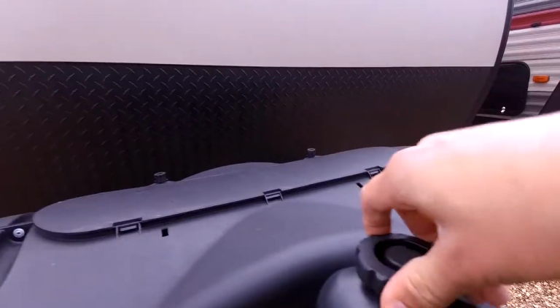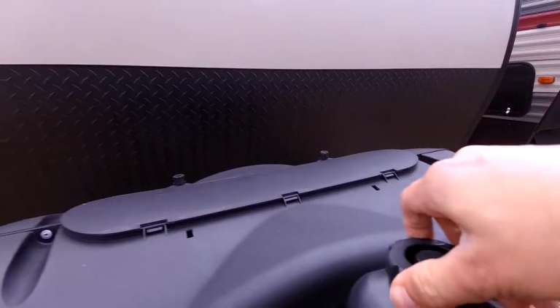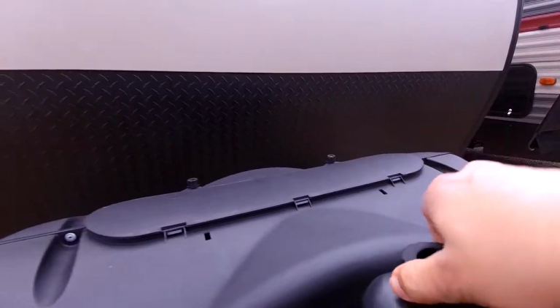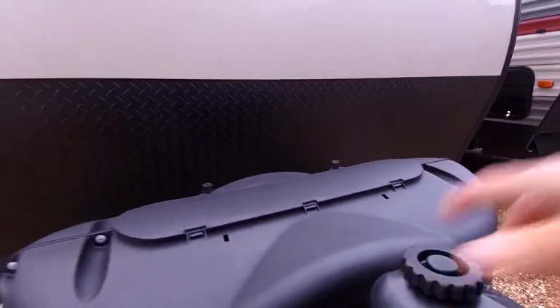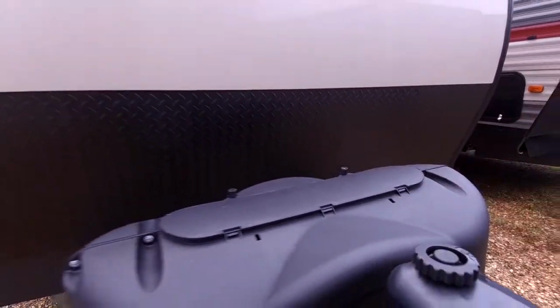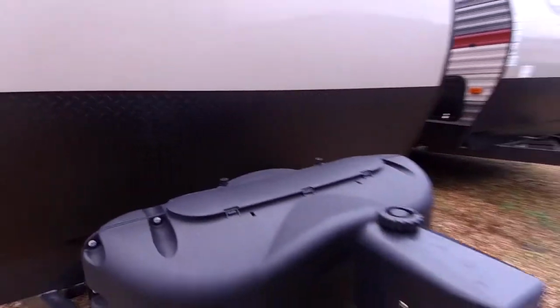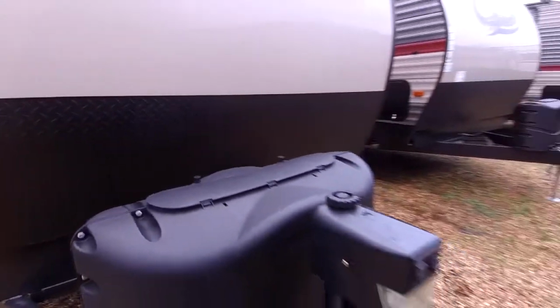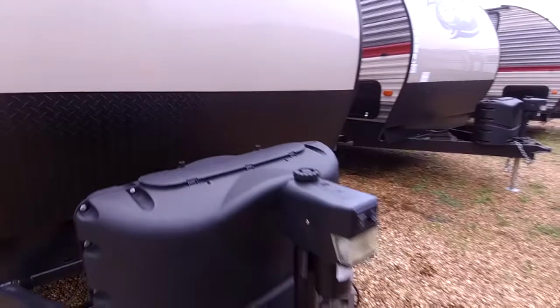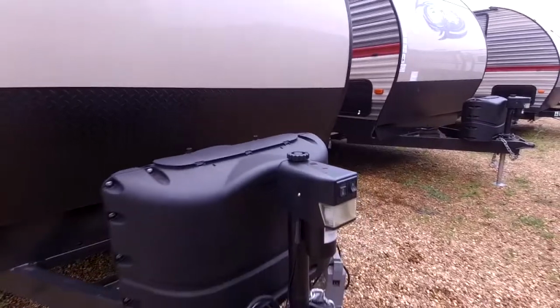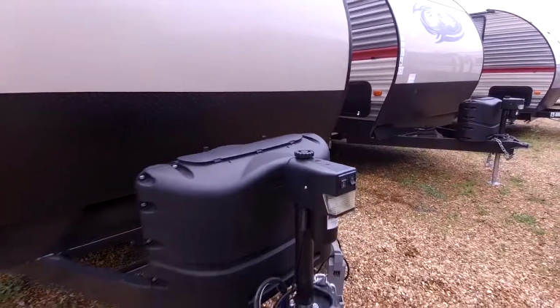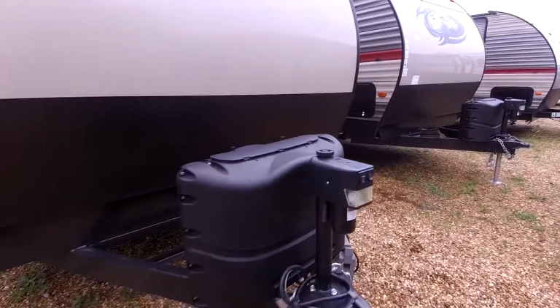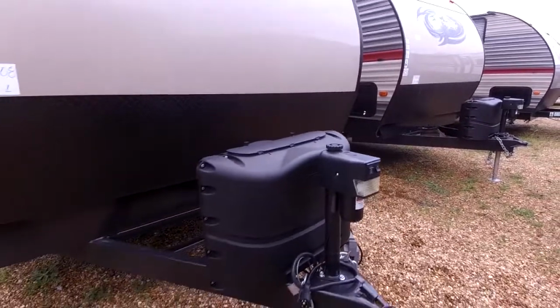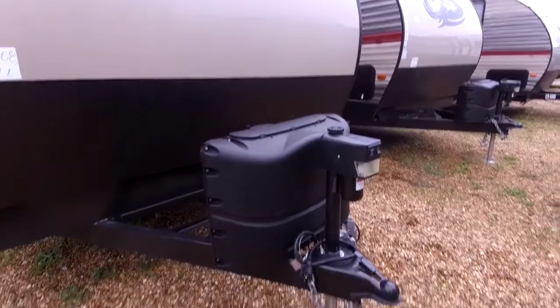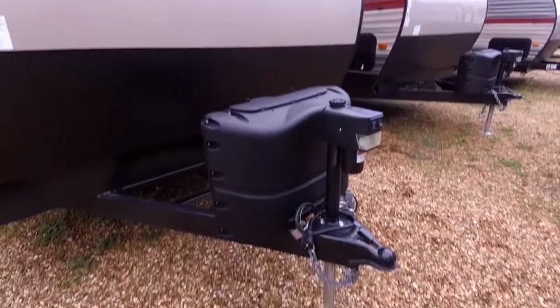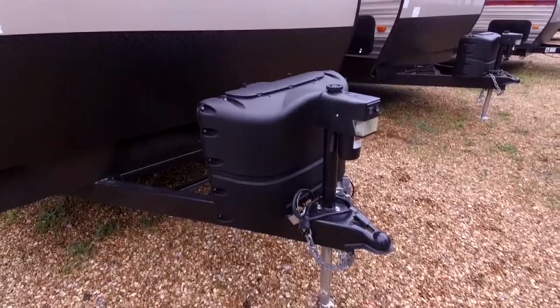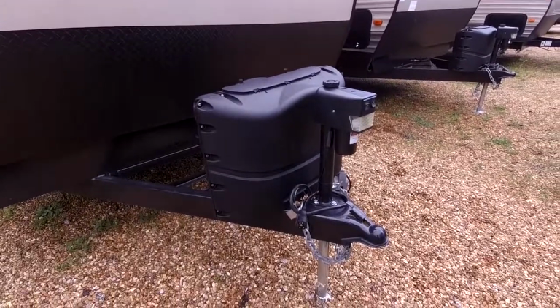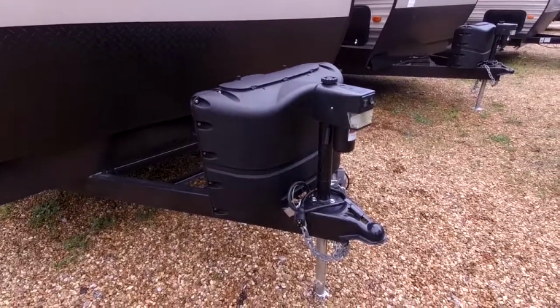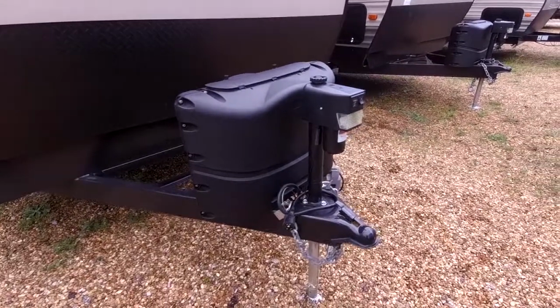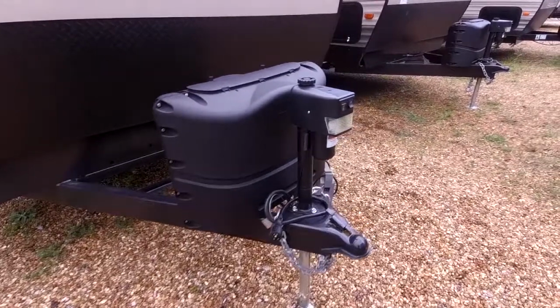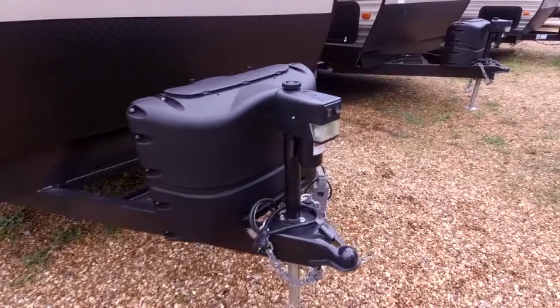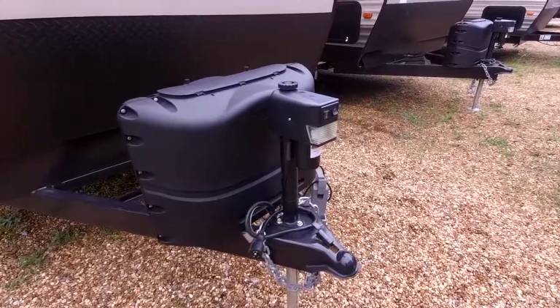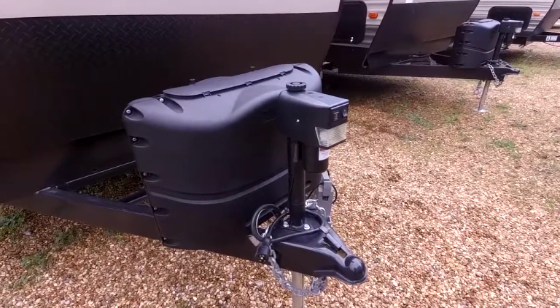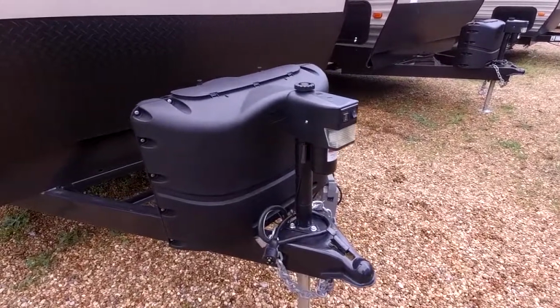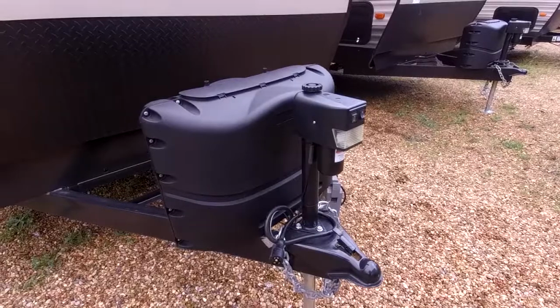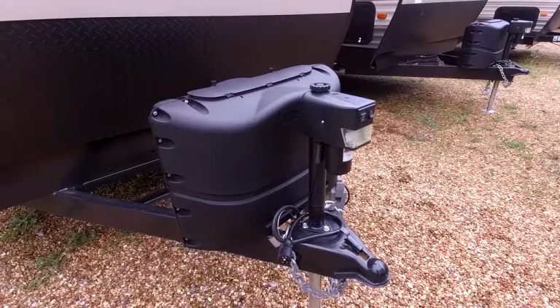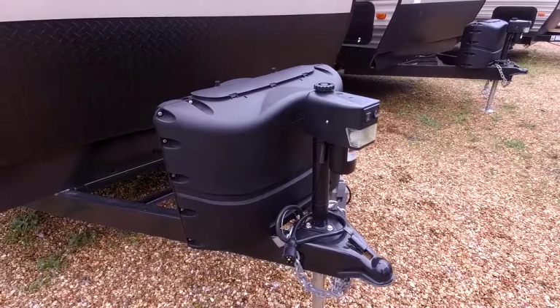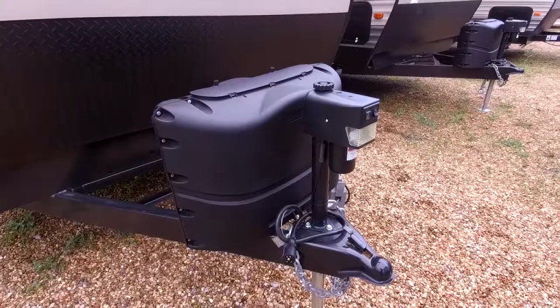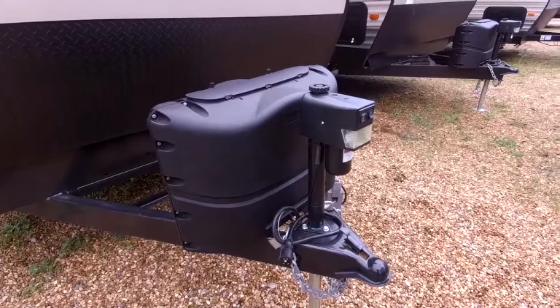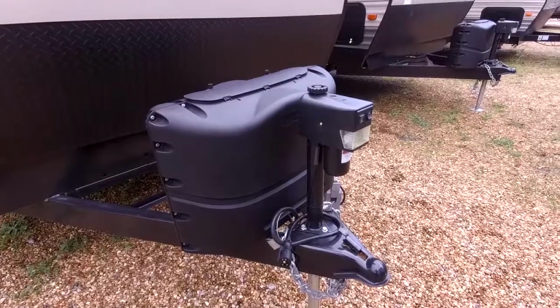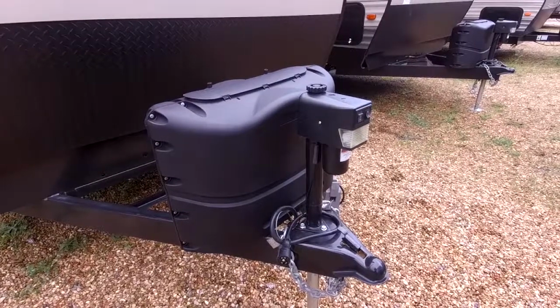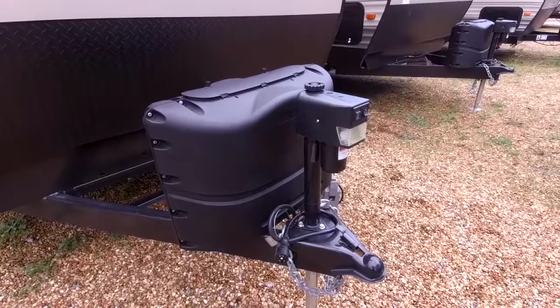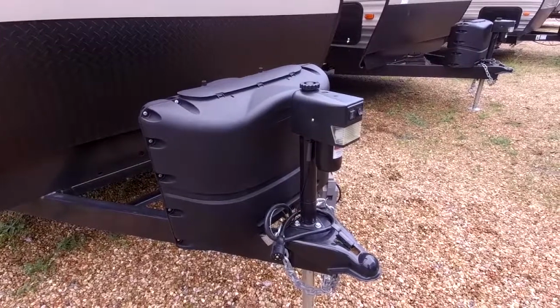This RV does have two 20-pound propane tanks, which is plenty for a weekend getaway. That will run the gas and electric refrigerator, gas and electric water heater, and also the stove and oven of course.